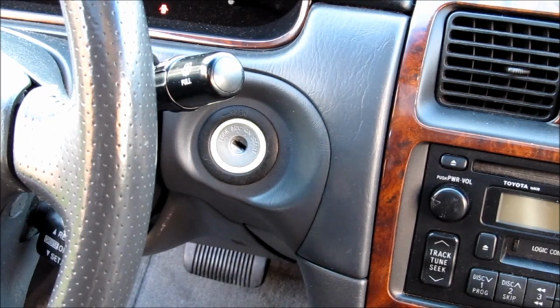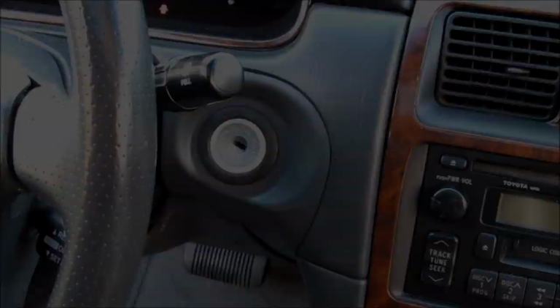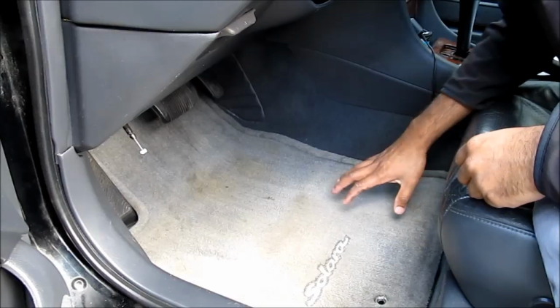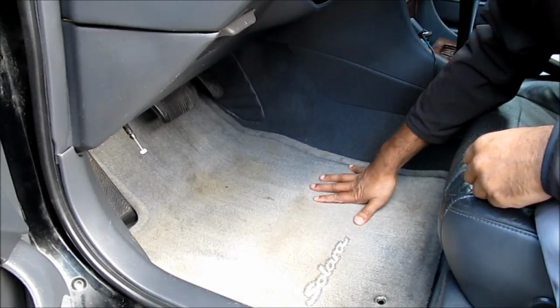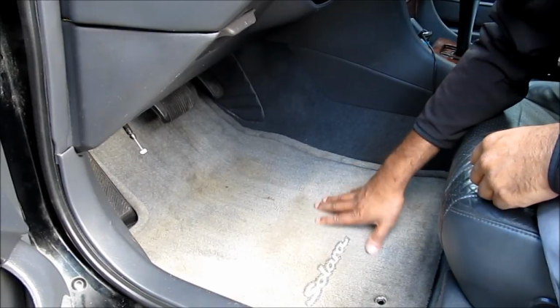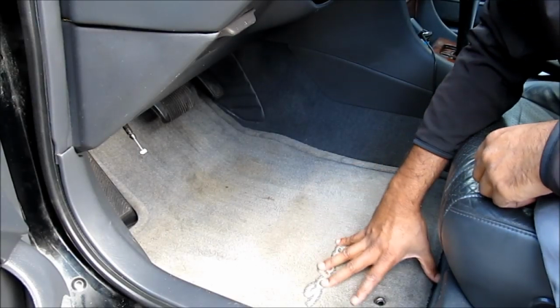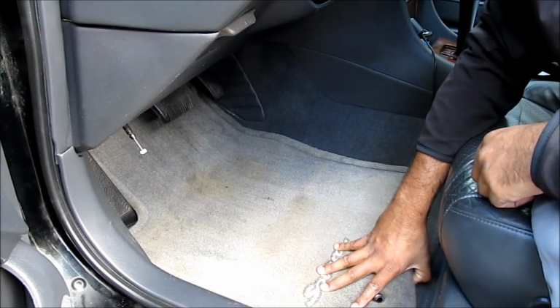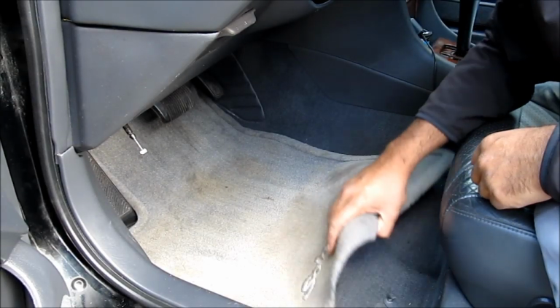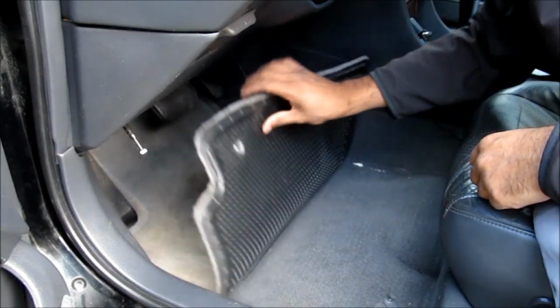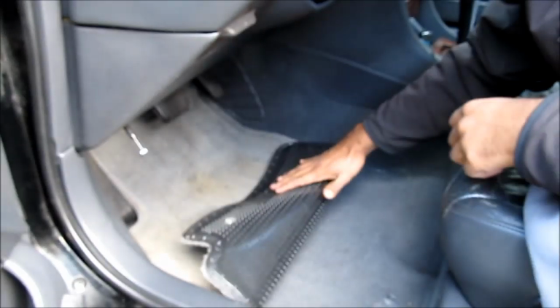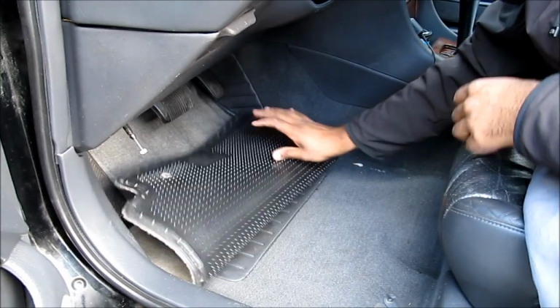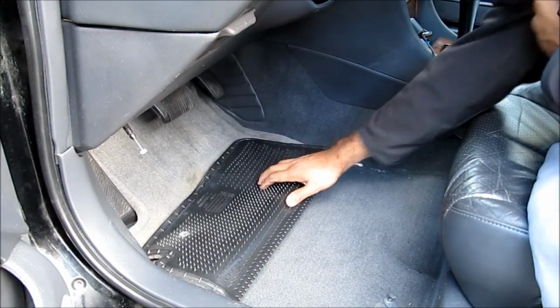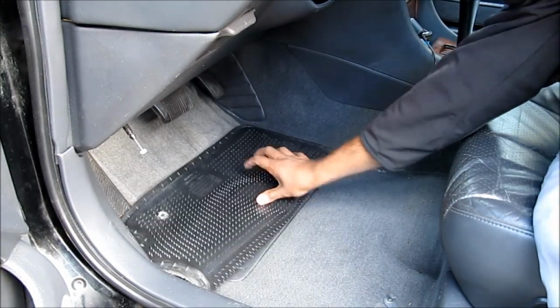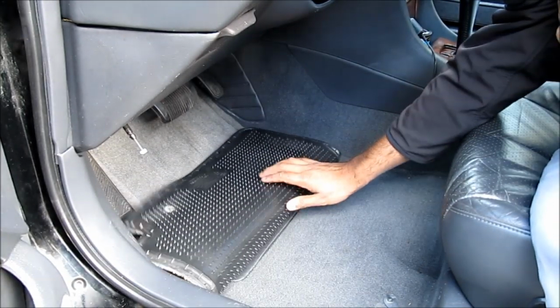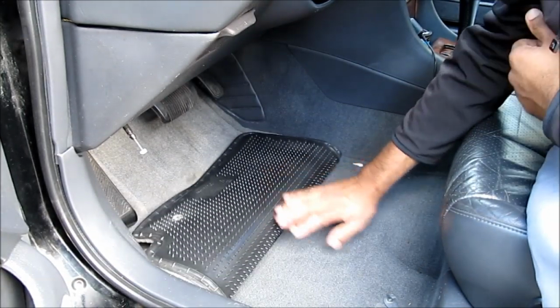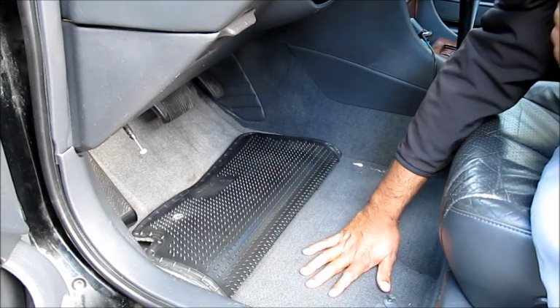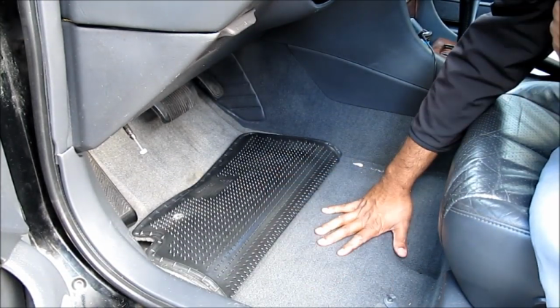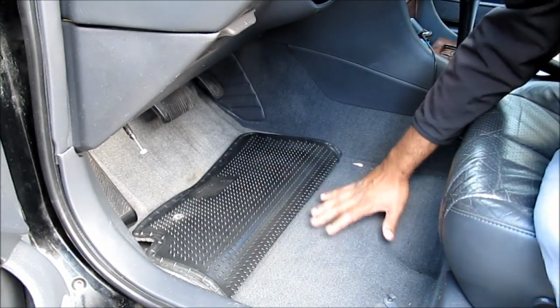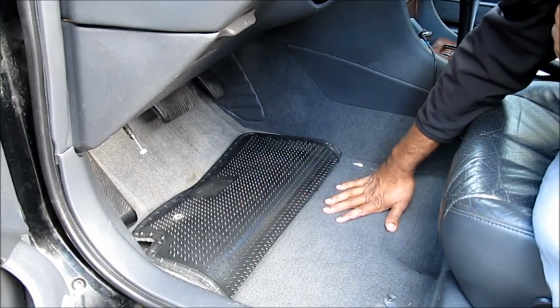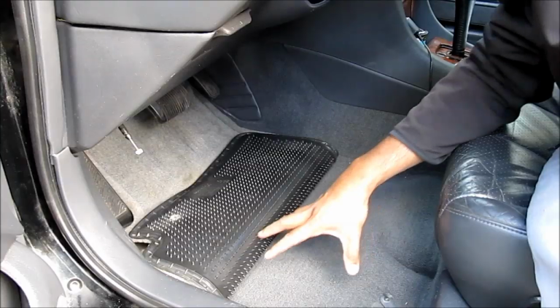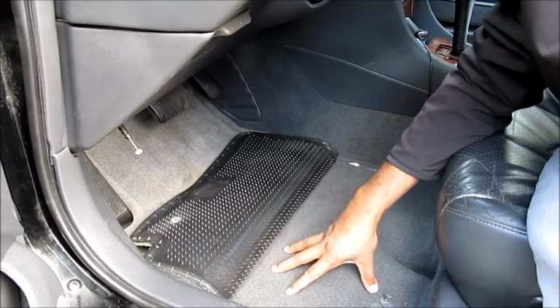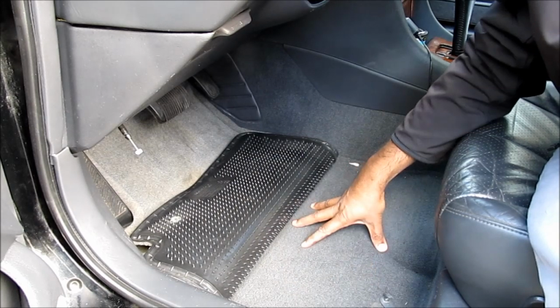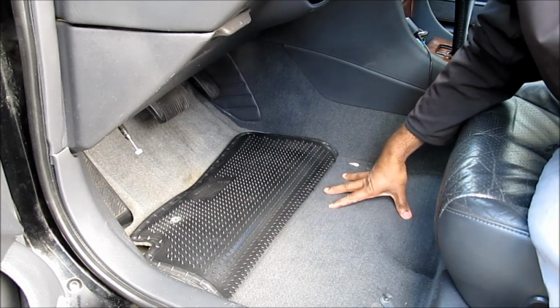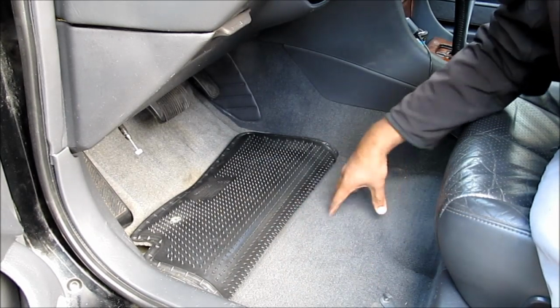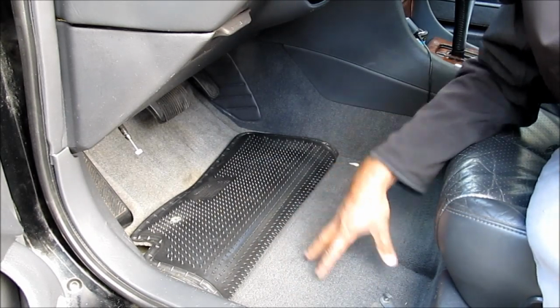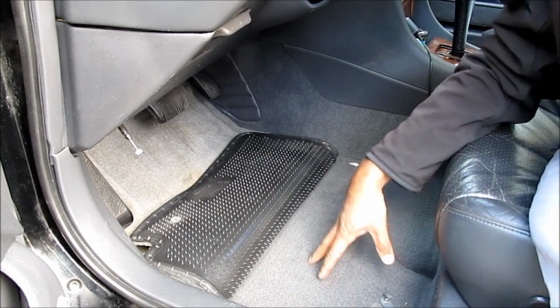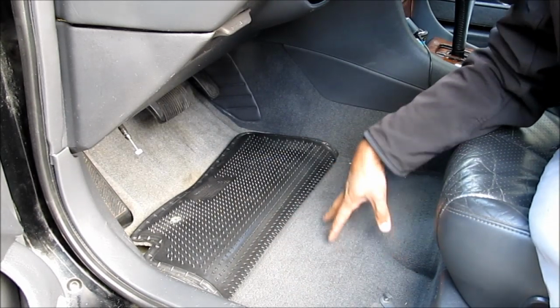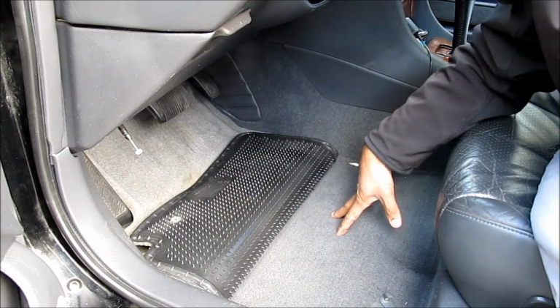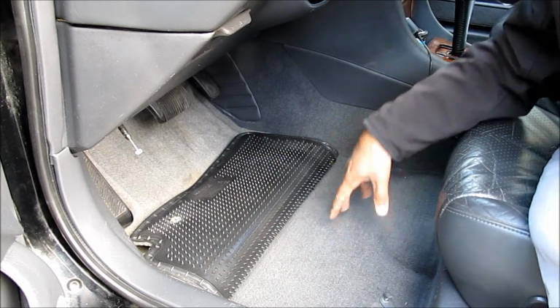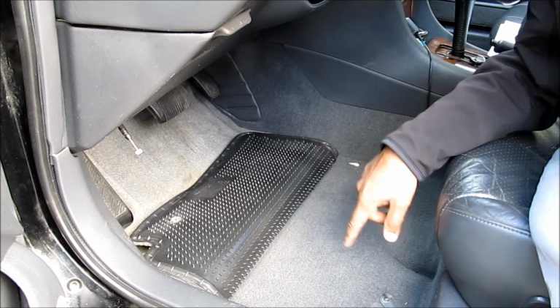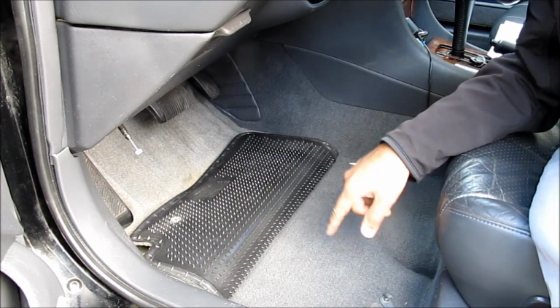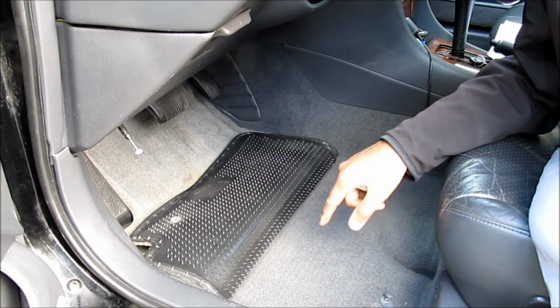Now we need to look for telltale signs that the vehicle was in a flood. We're going to start by lifting up all the floor mats and feeling the carpet for any wetness. There's thick carpet padding under here and if it gets wet, it'll never dry and will cause rusting in the floor pan.